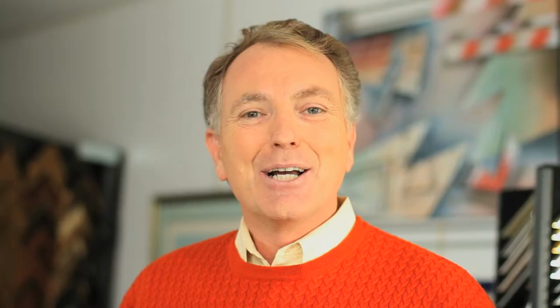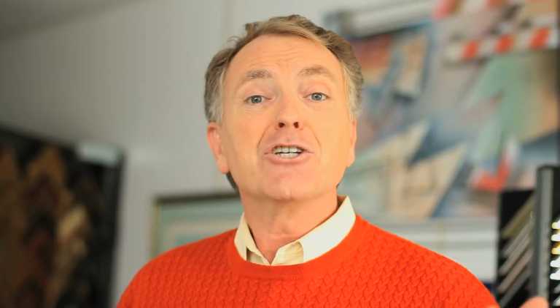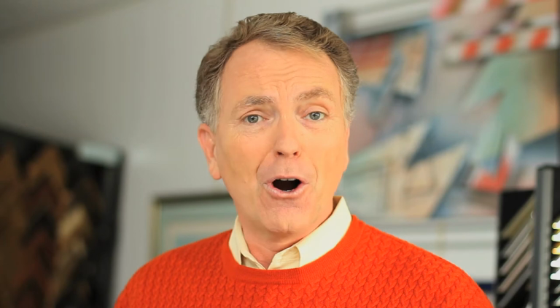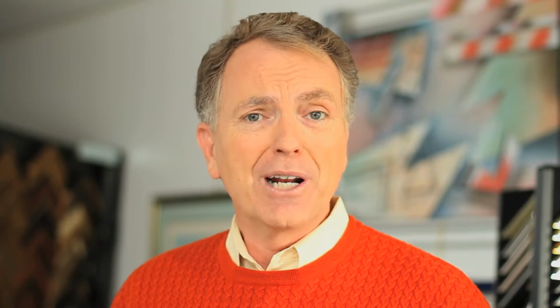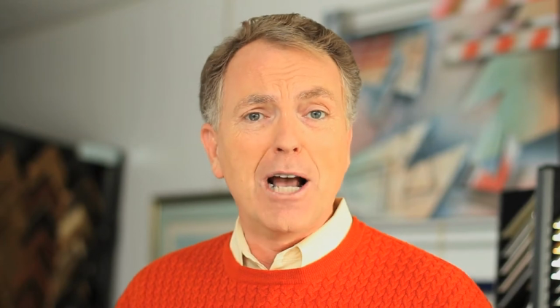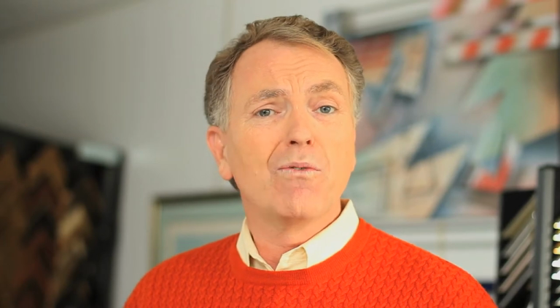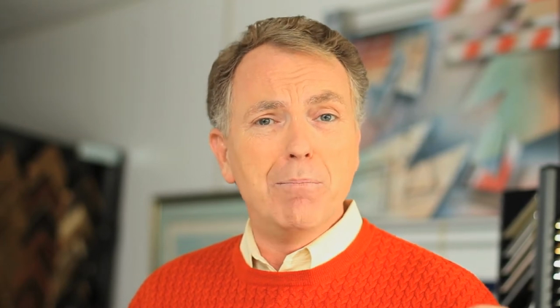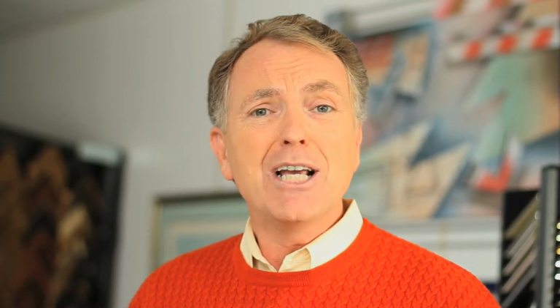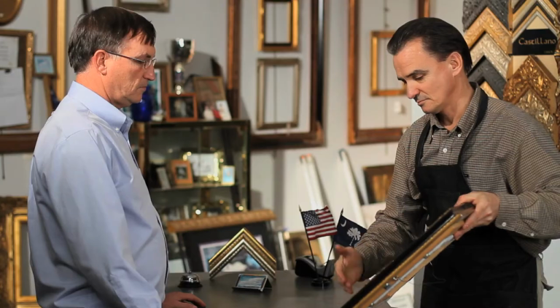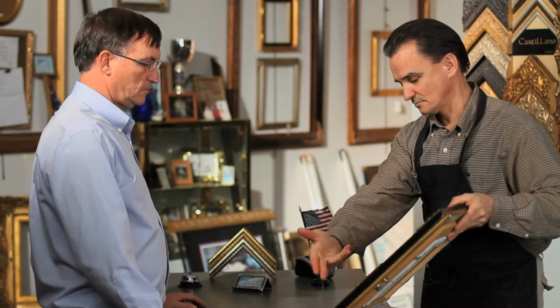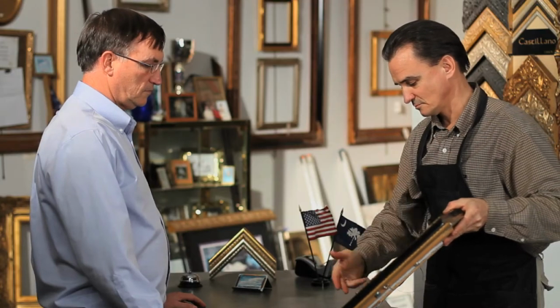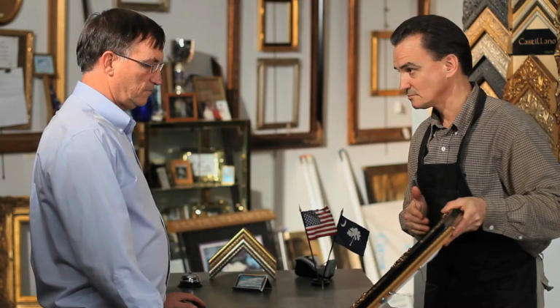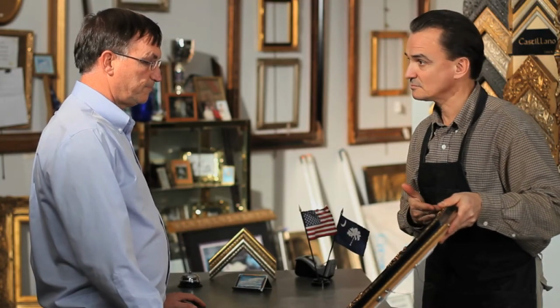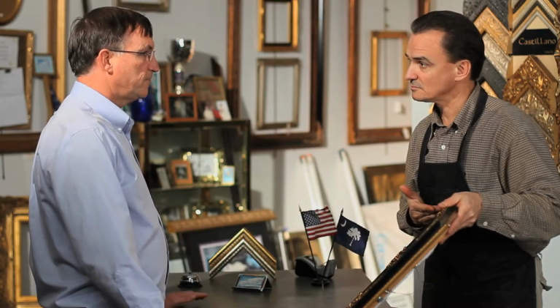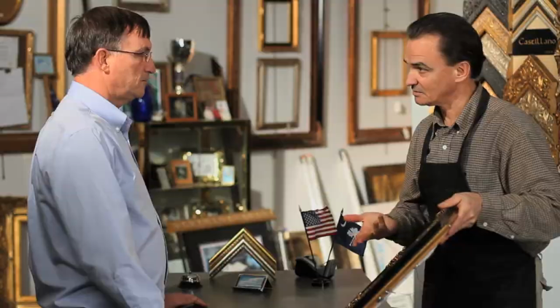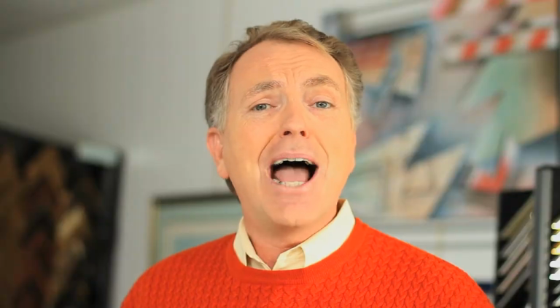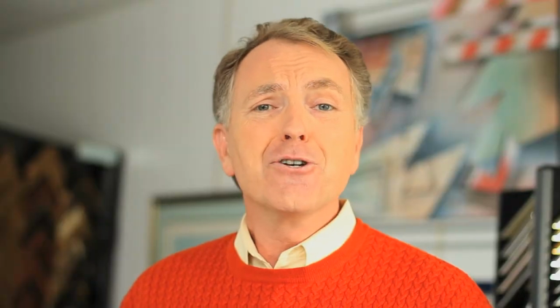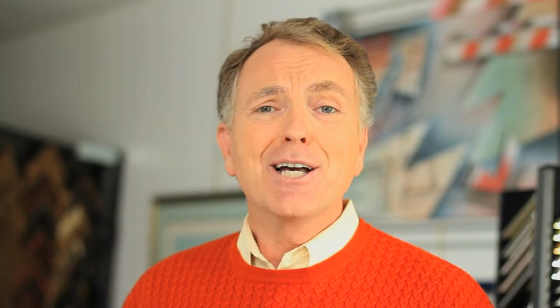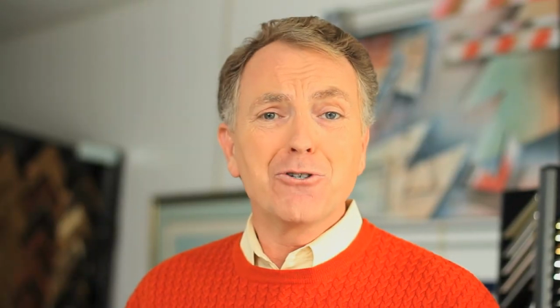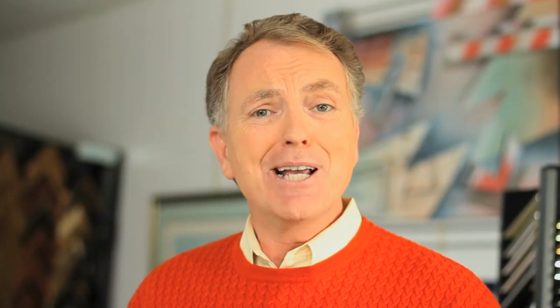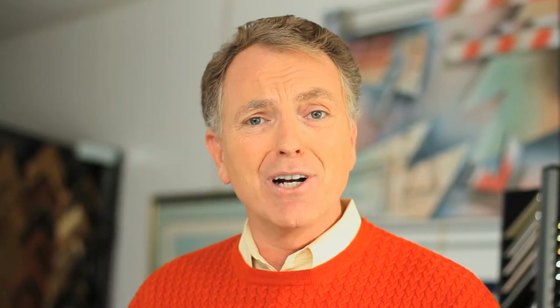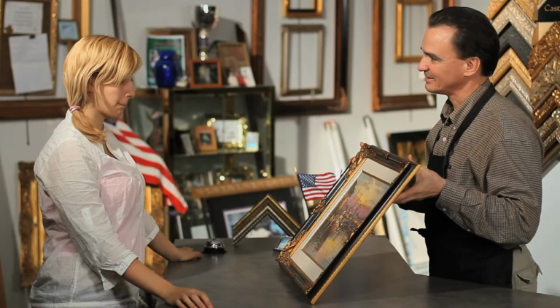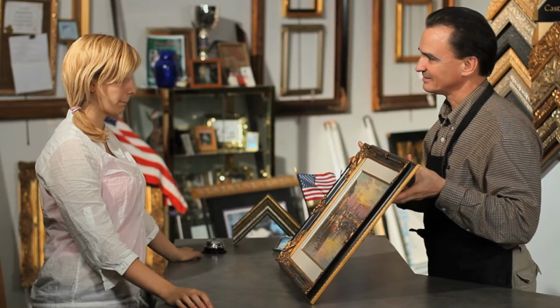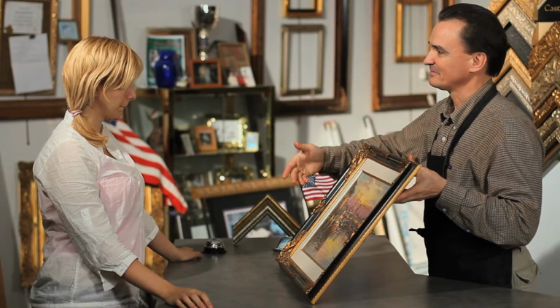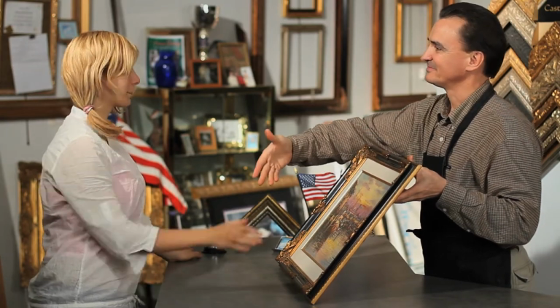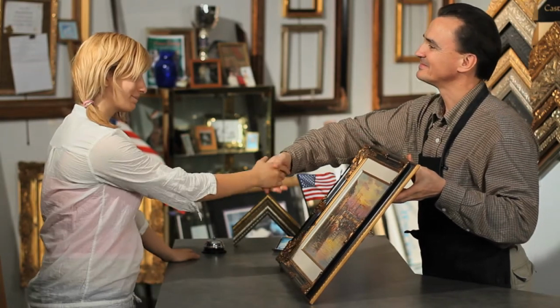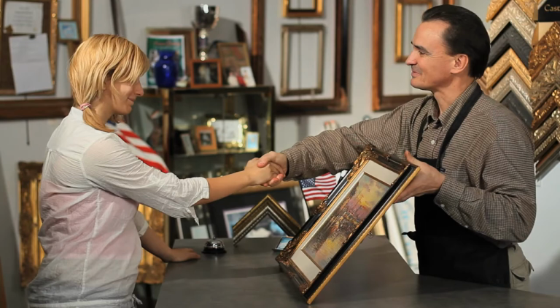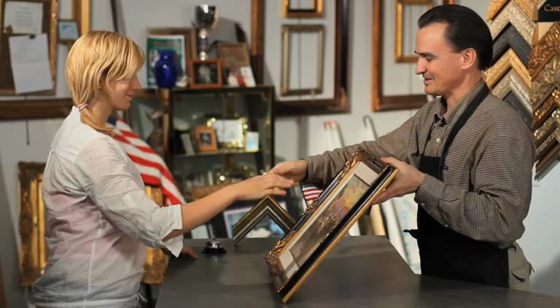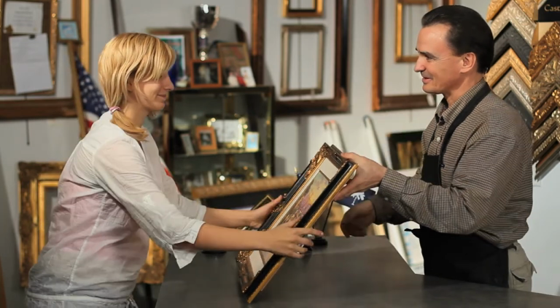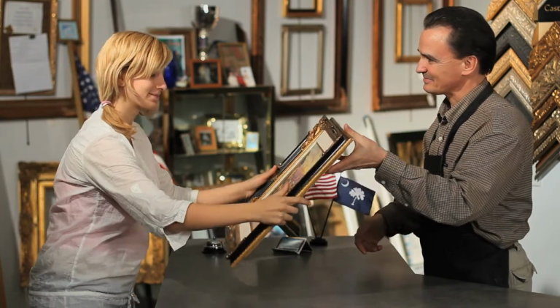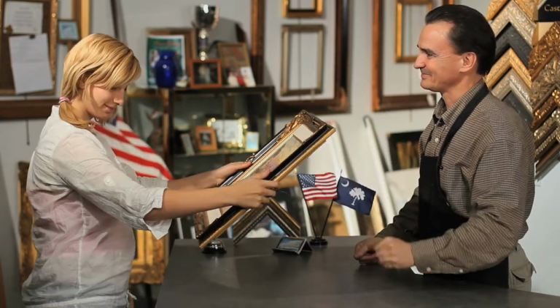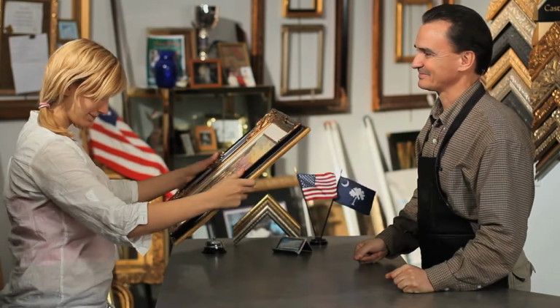Bring us your artwork and our craftsmen will find the best ways to have them framed within your price range. With thousands of happy customers, you can be confident that your artwork will be handled with care. We offer free estimates and expertise.